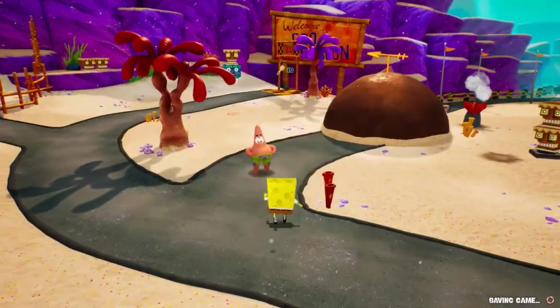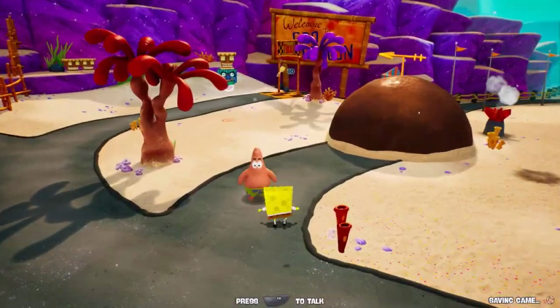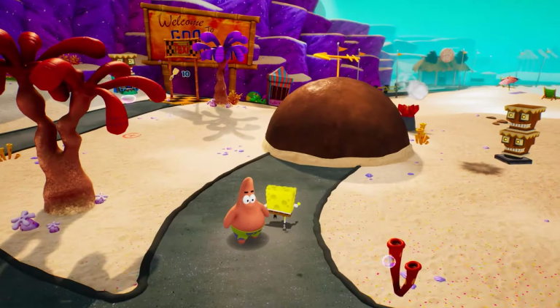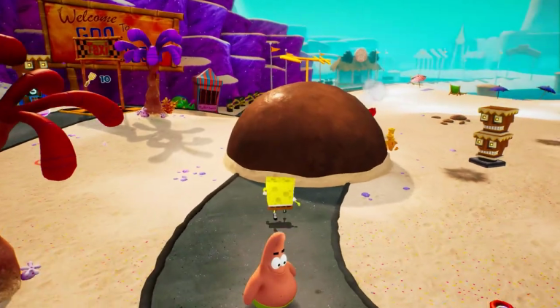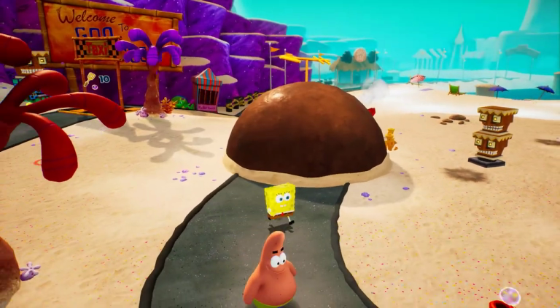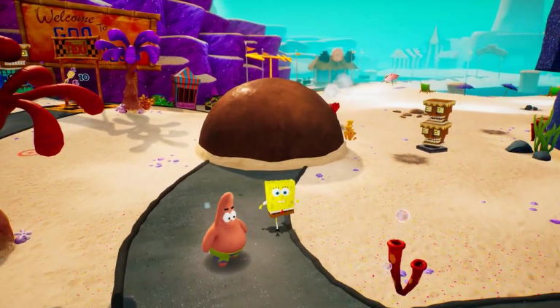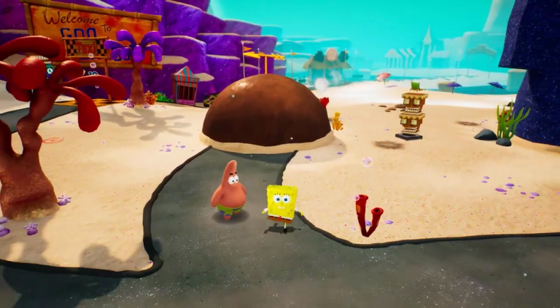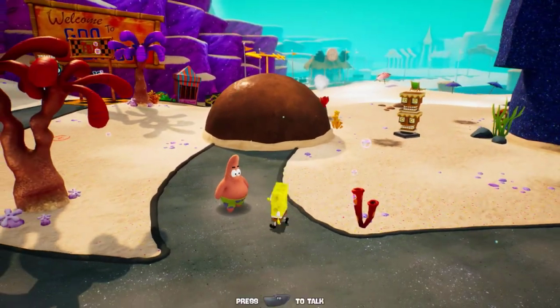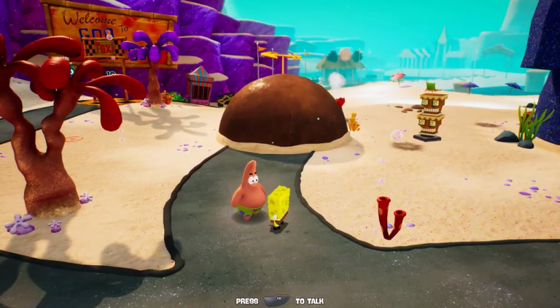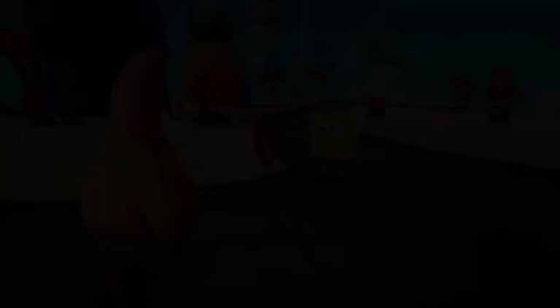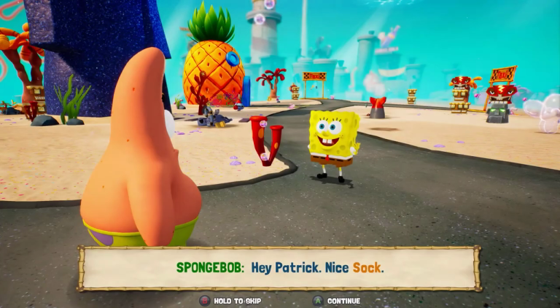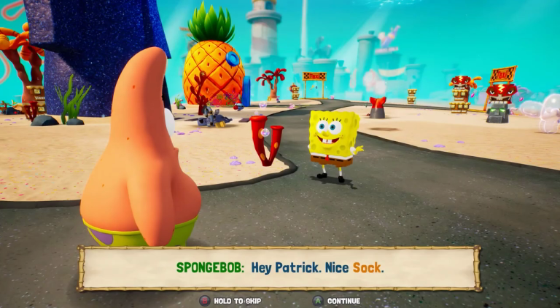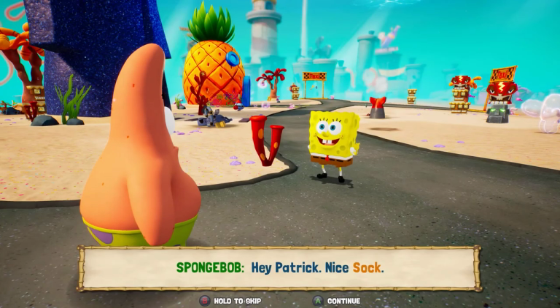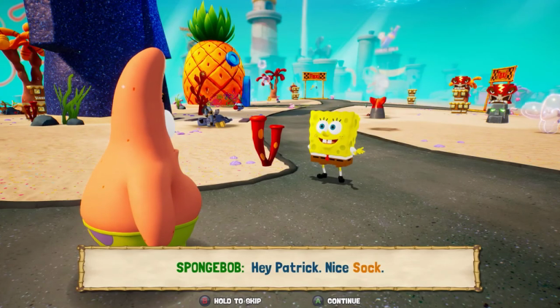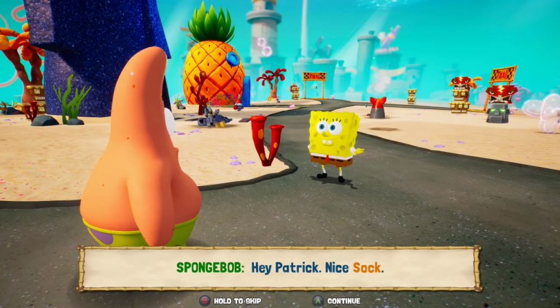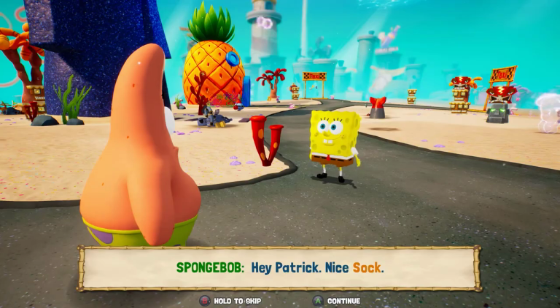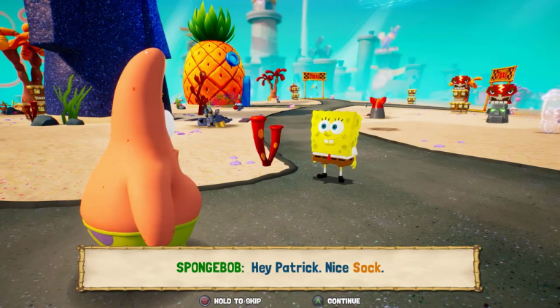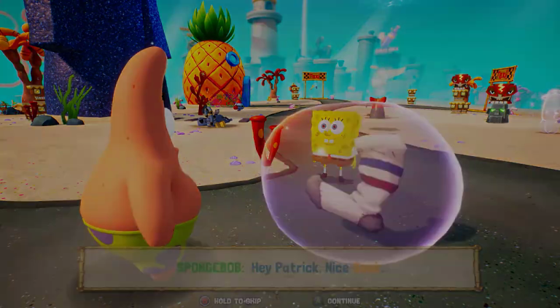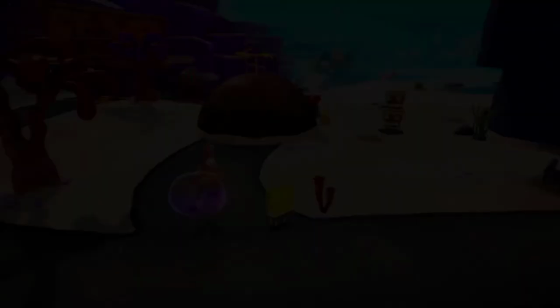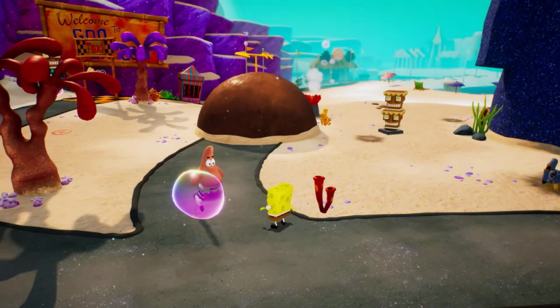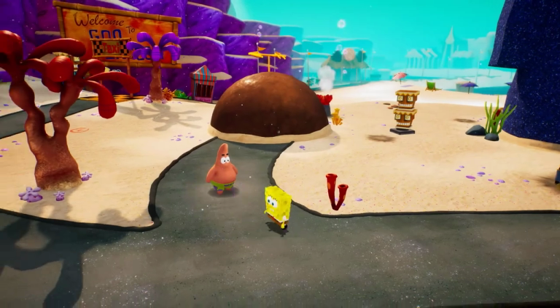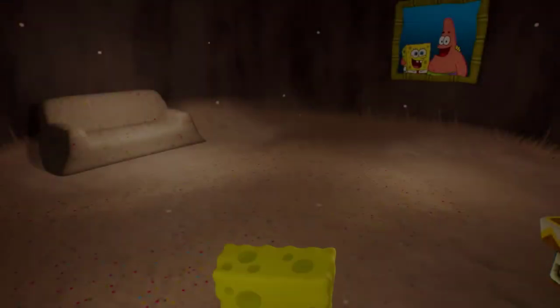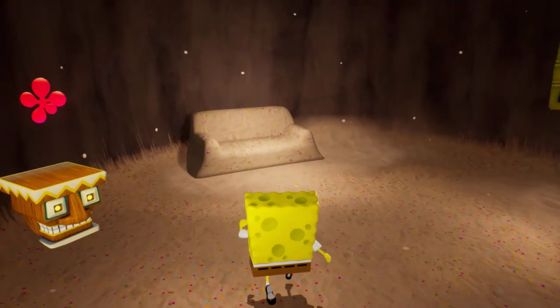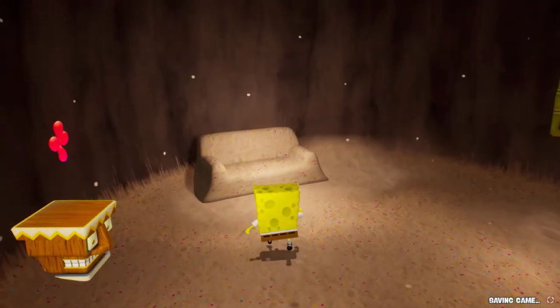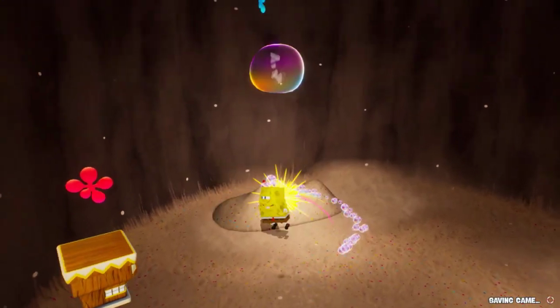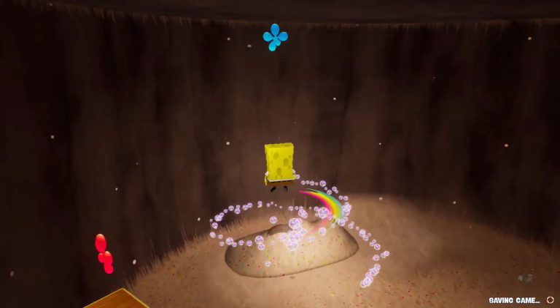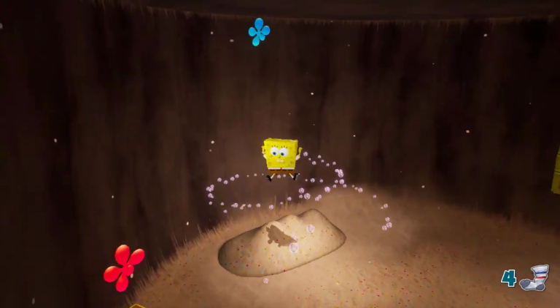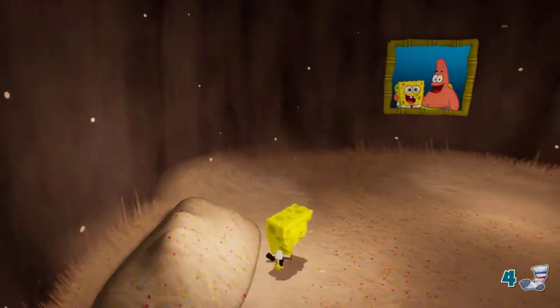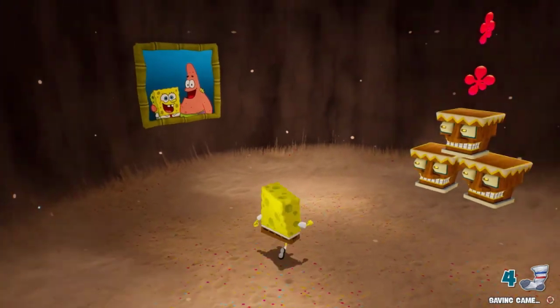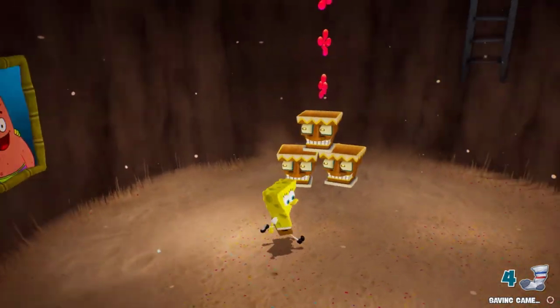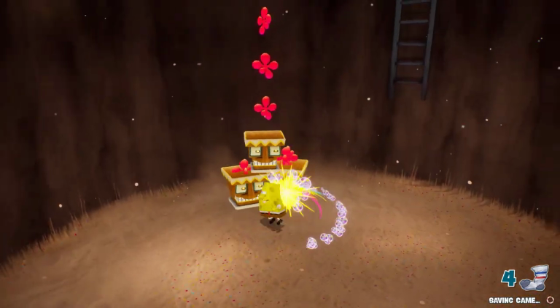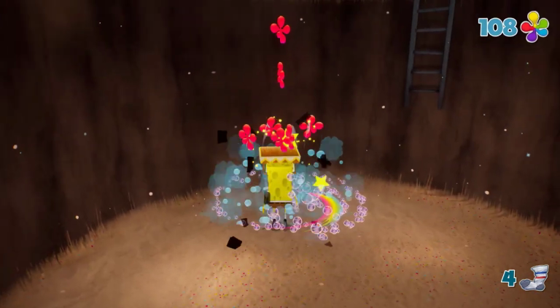As for the third sock, it involves talking to Patrick — he'll tell you about how his socks are missing and give you one to start with. In order to get the fourth sock, all you have to do is go into Patrick's house and hit the sofa.